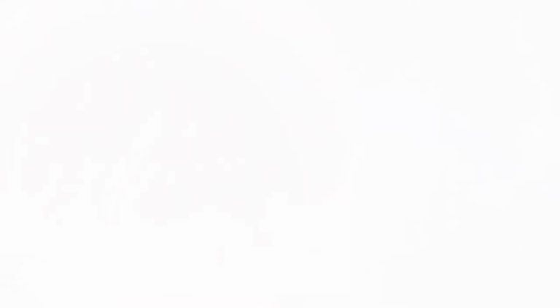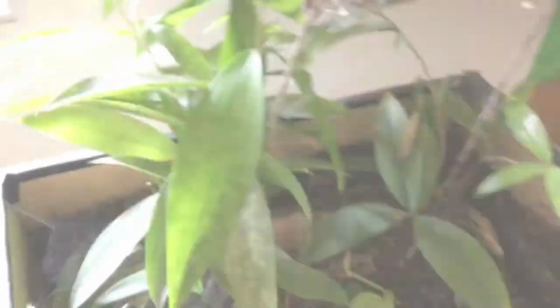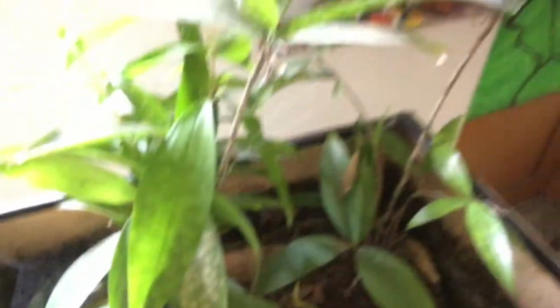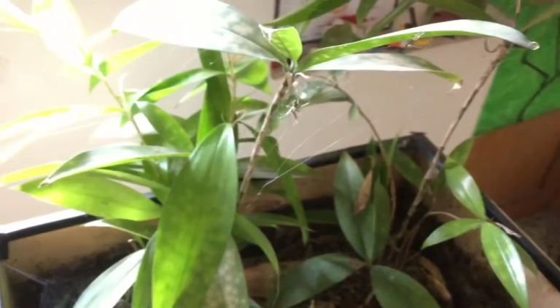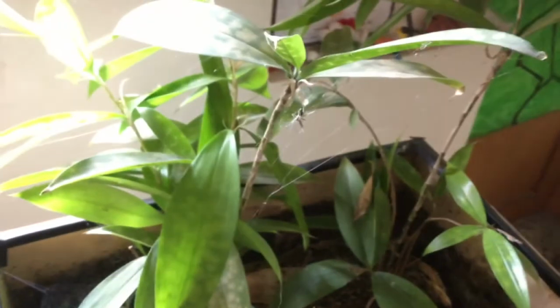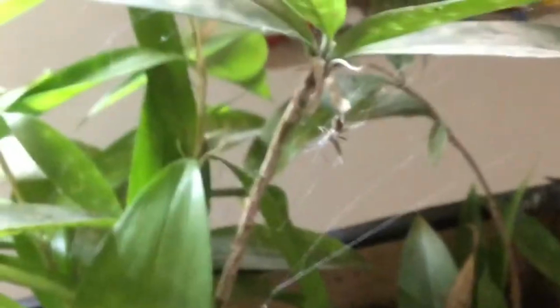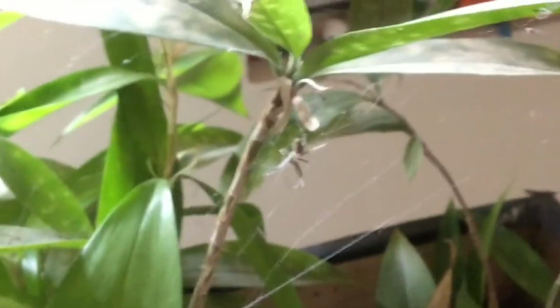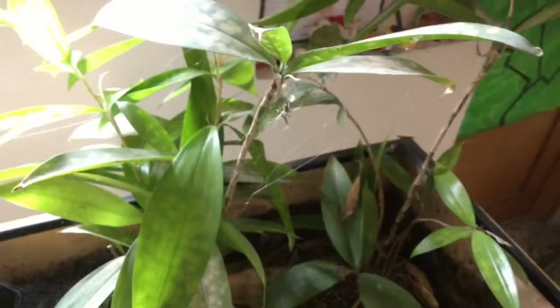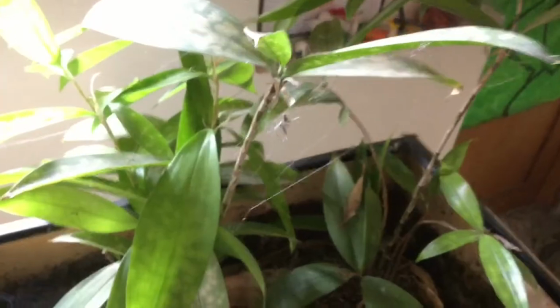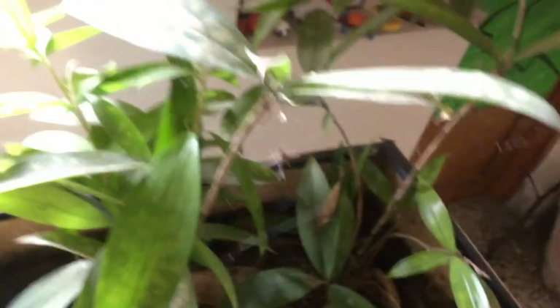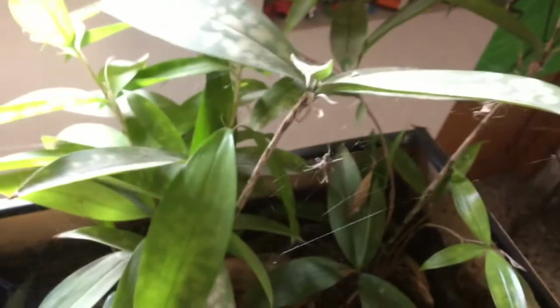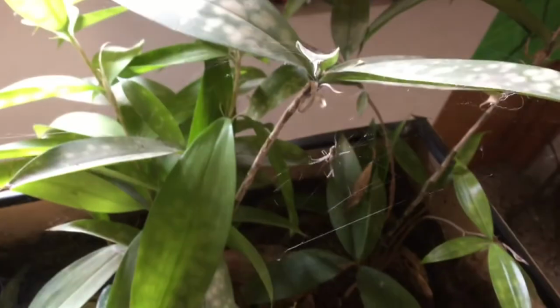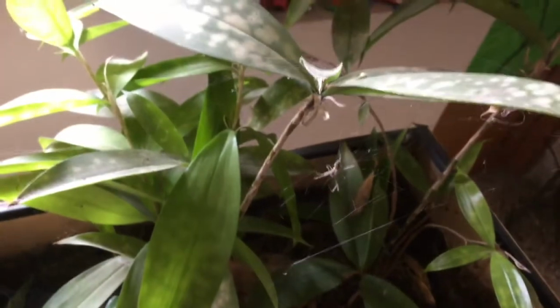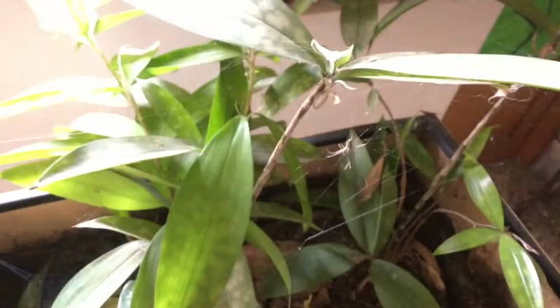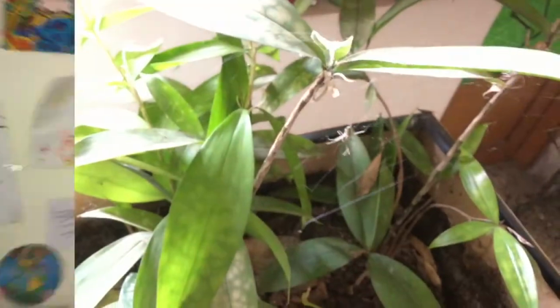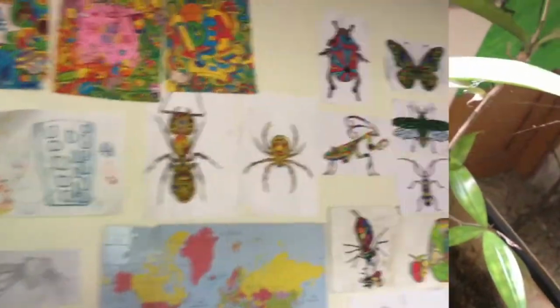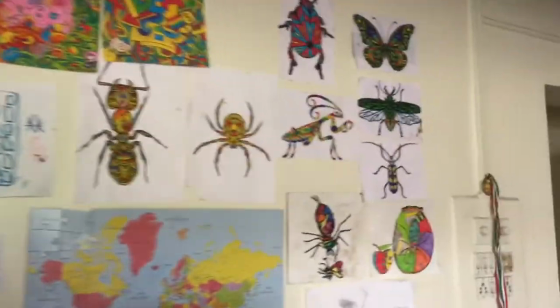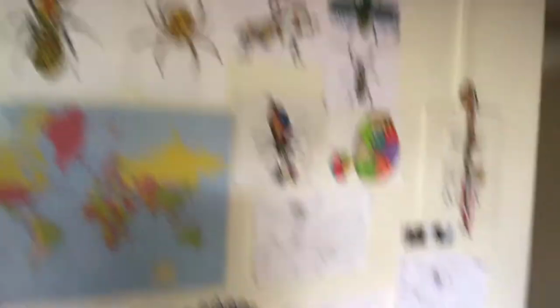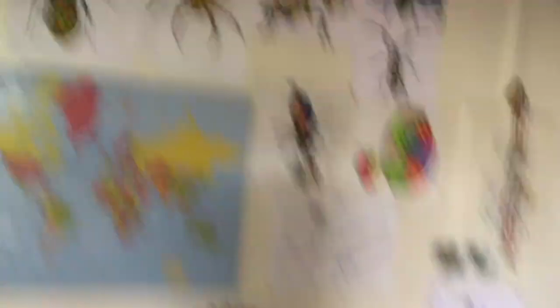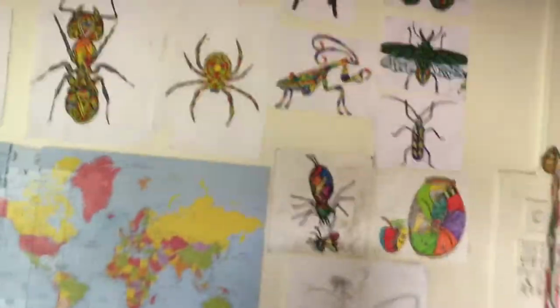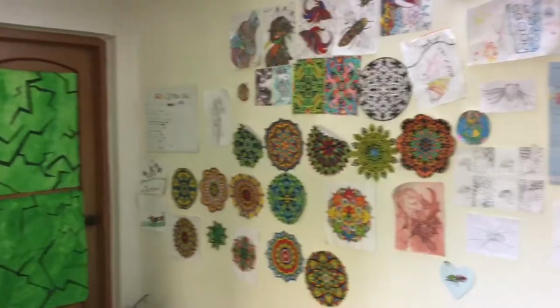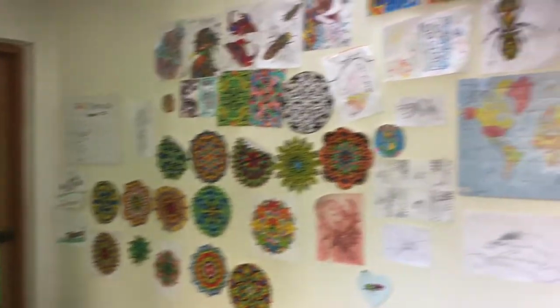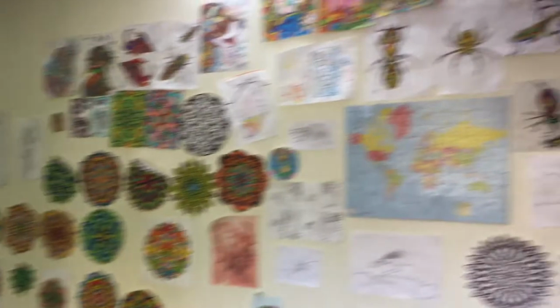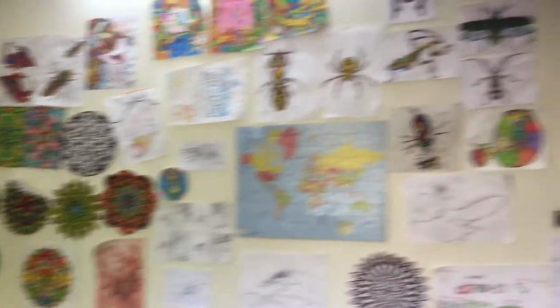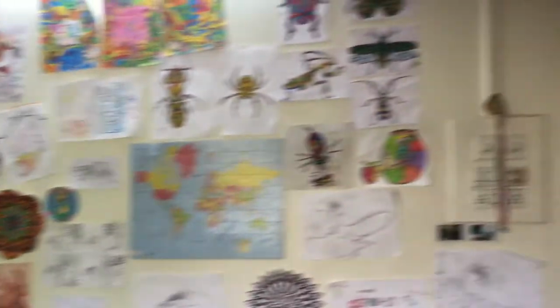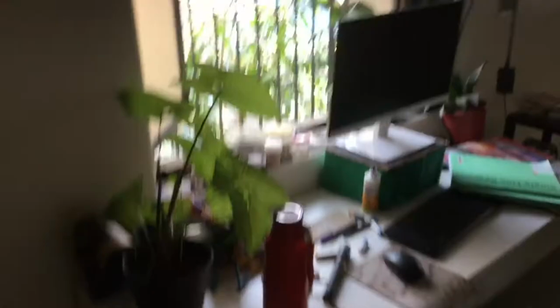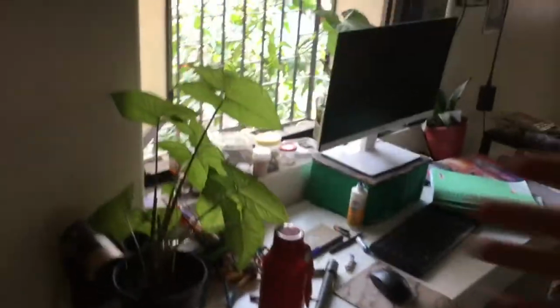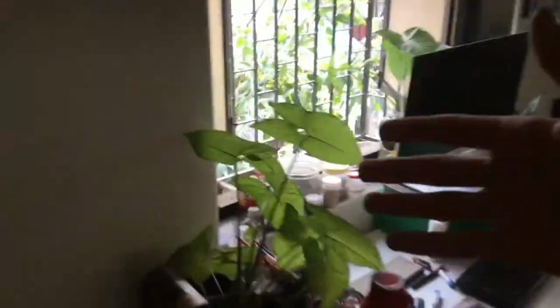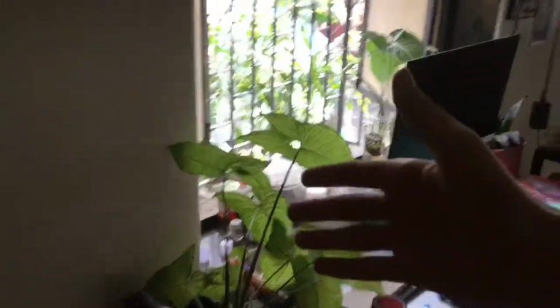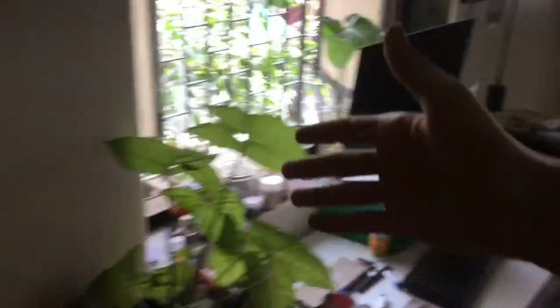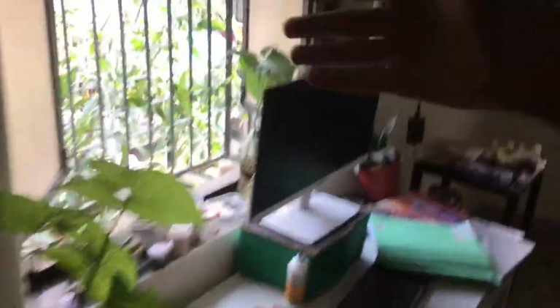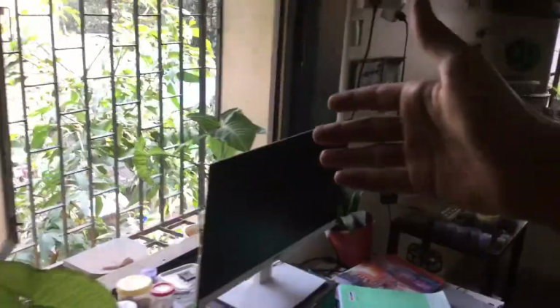I also acquired a new sheet web spider who is currently building a massive web. I added some more artwork to this wall and some plants on my workstation.